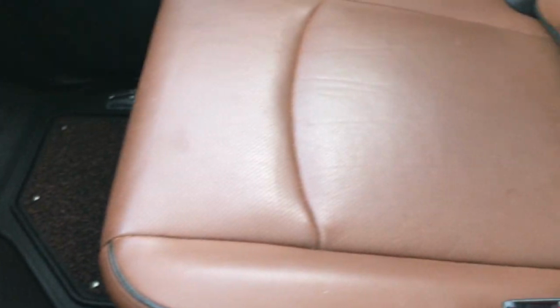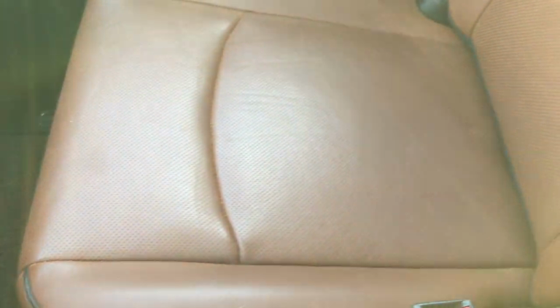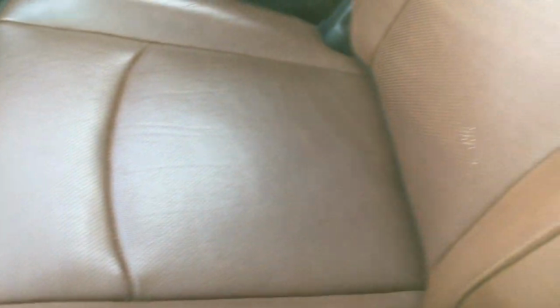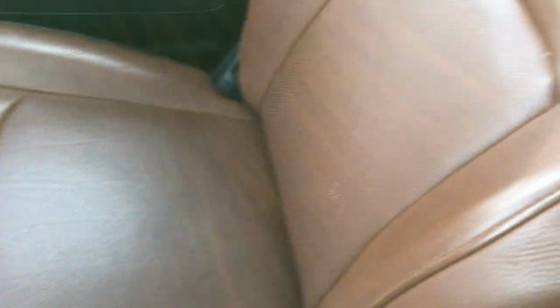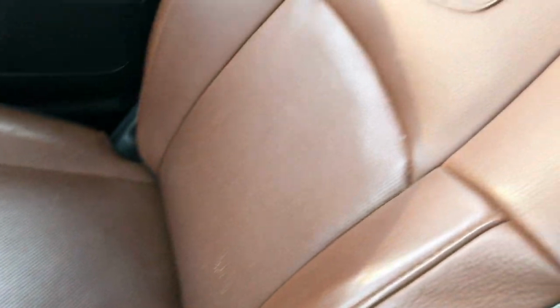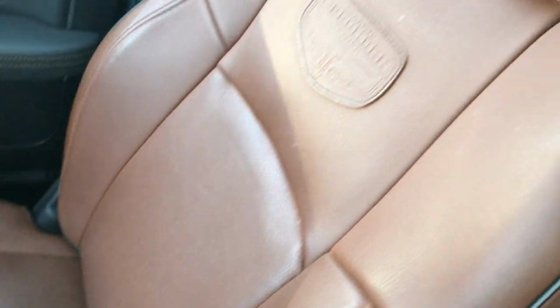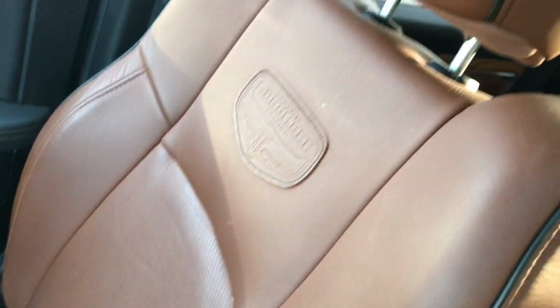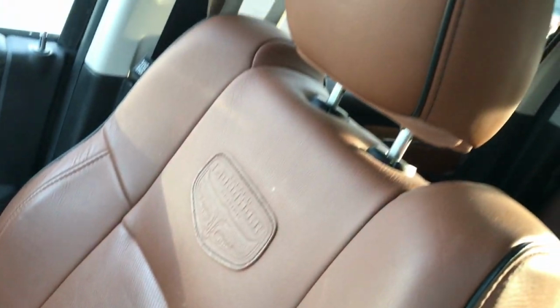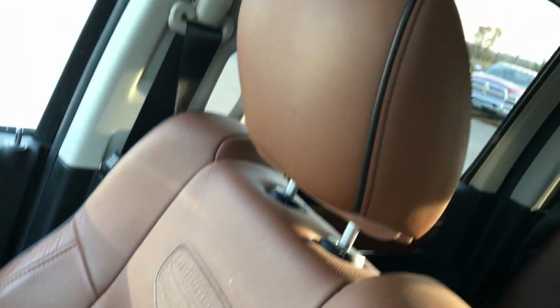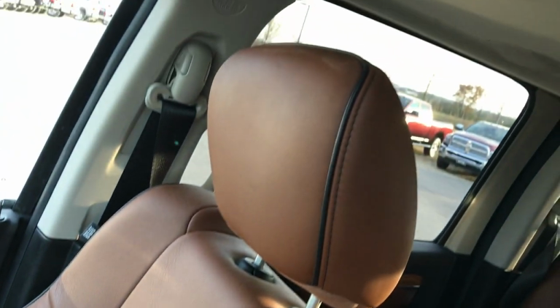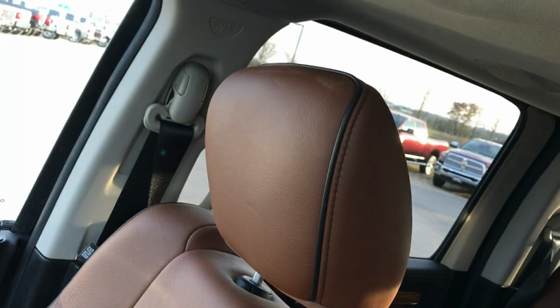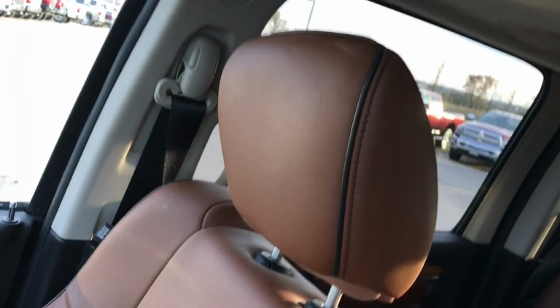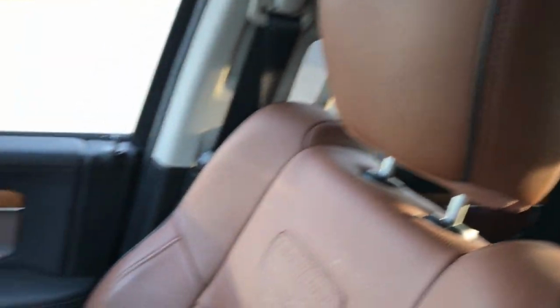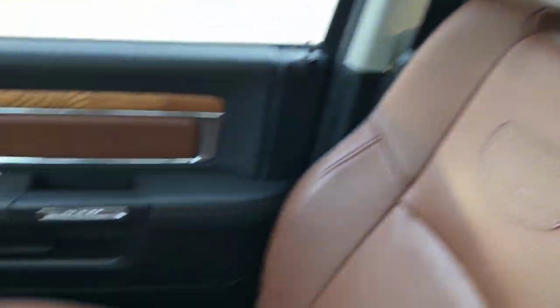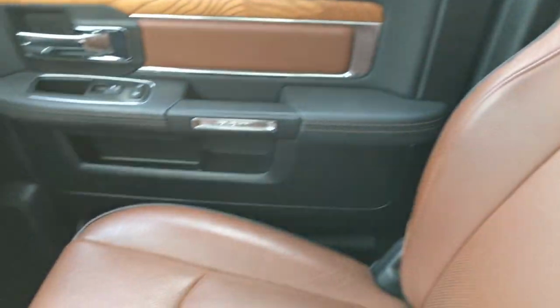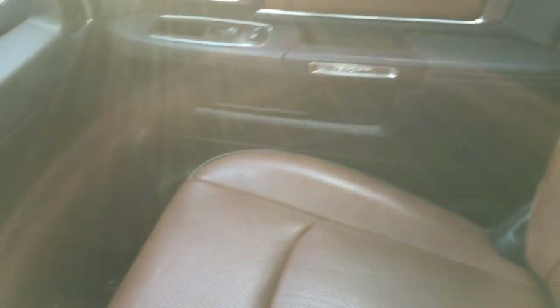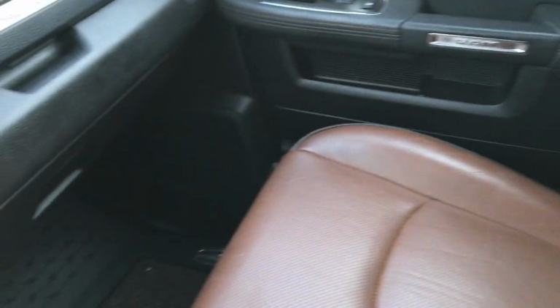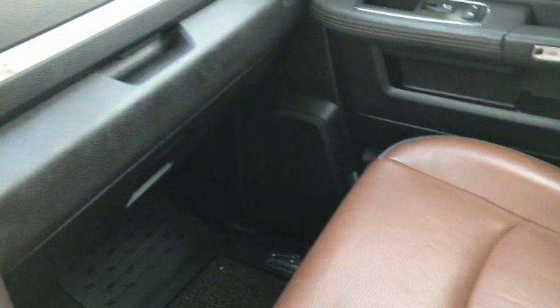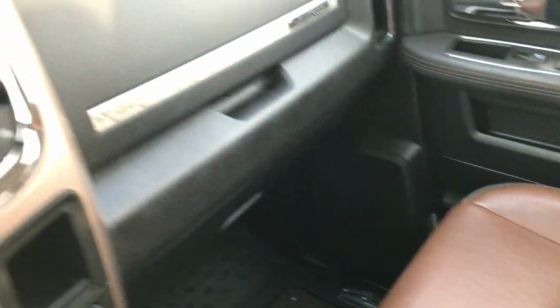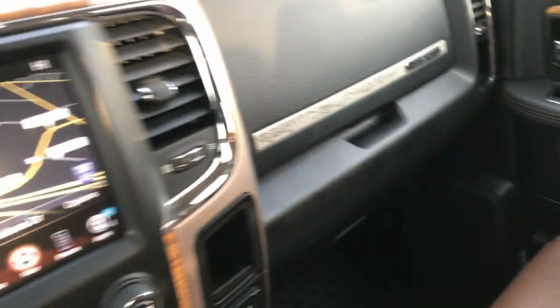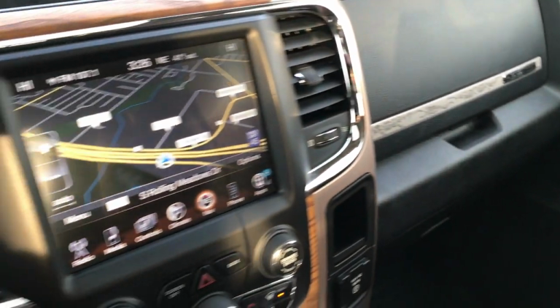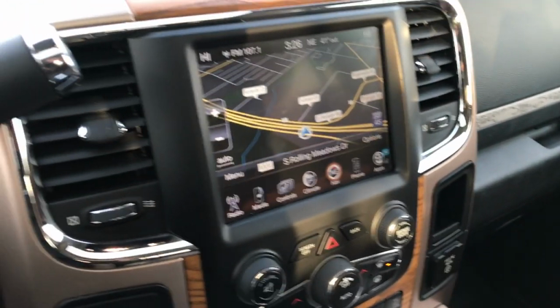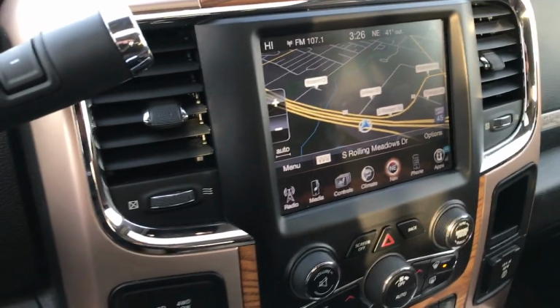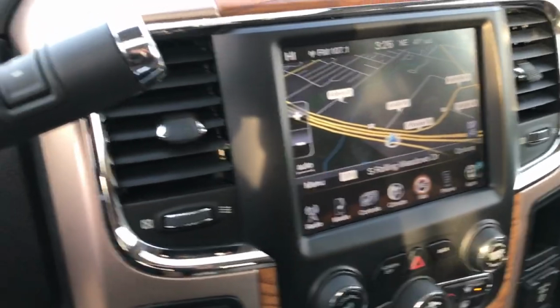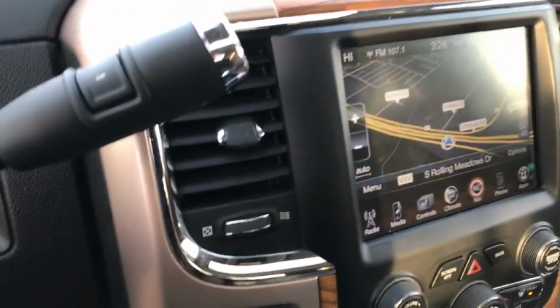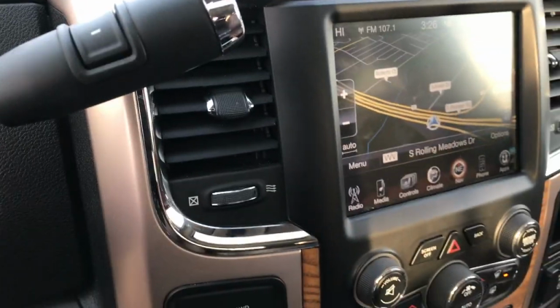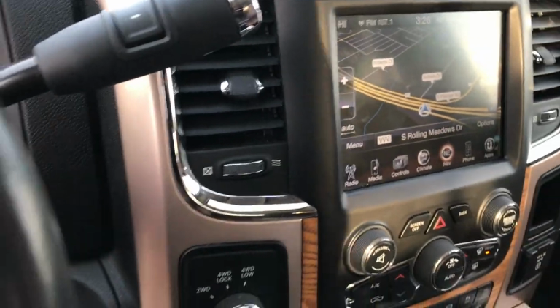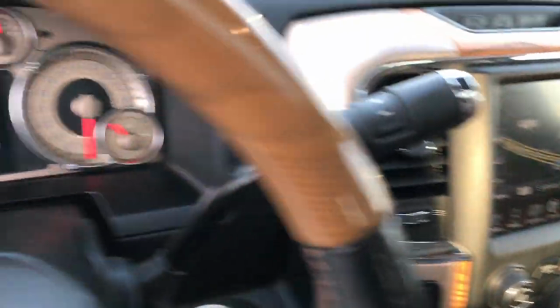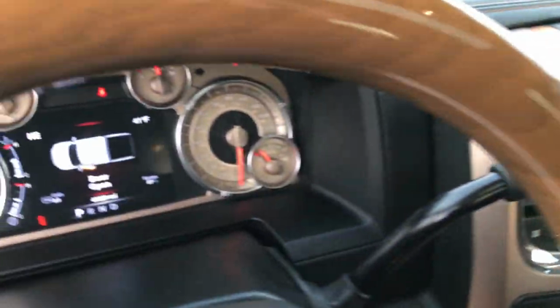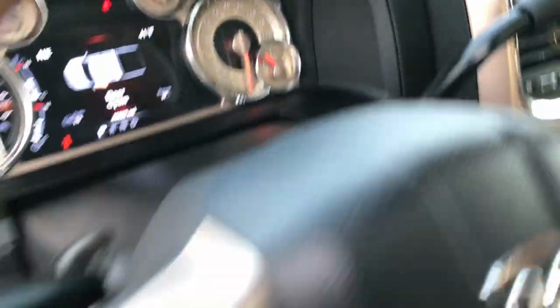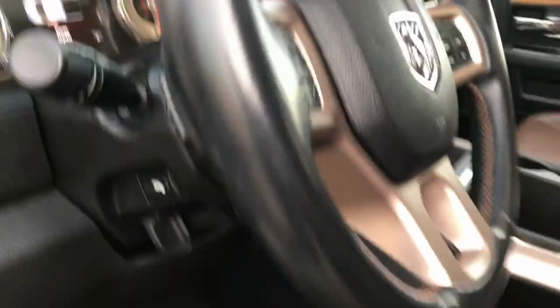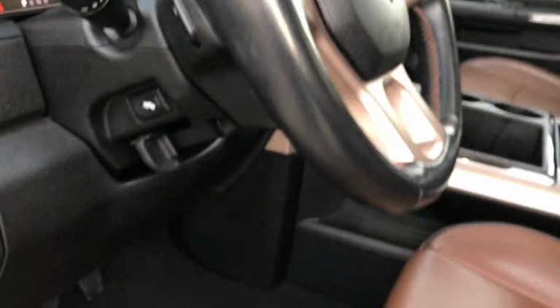The passenger seat is very clean as well — no rips or tears. This truck smells very clean inside; I don't think it's ever been smoked in. We'll take a quick look at the back seats and then check out under the hood.